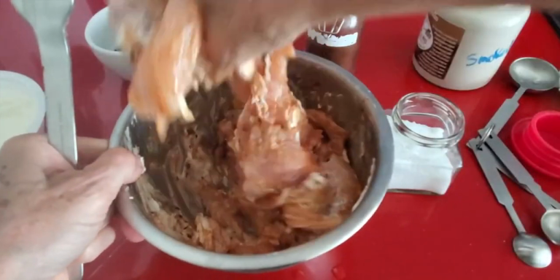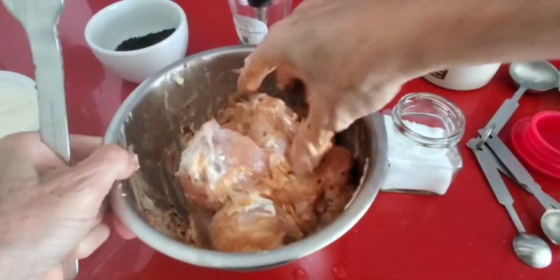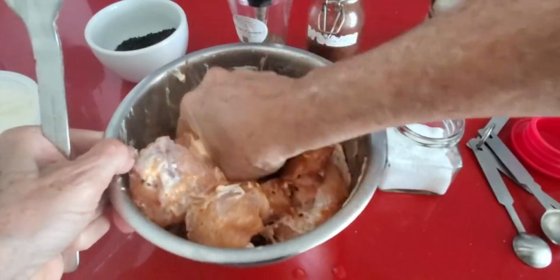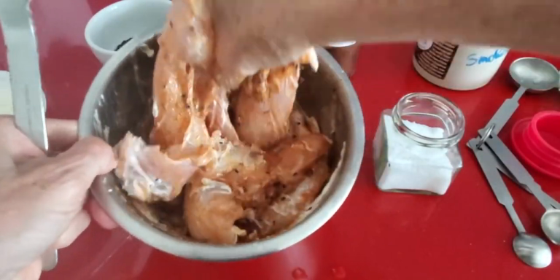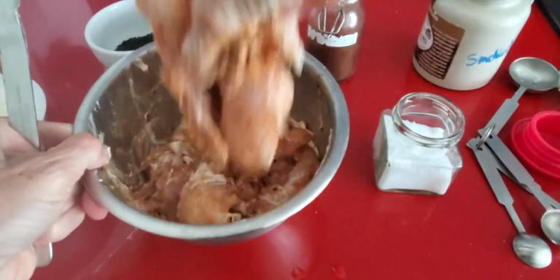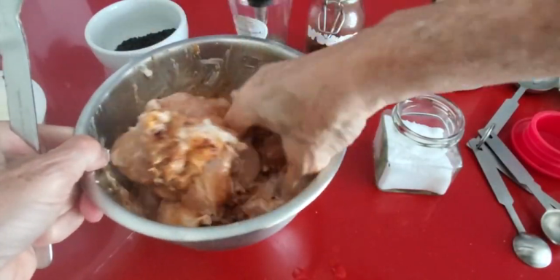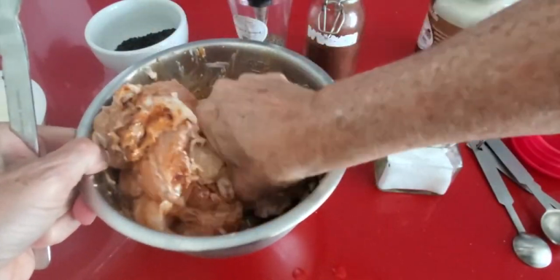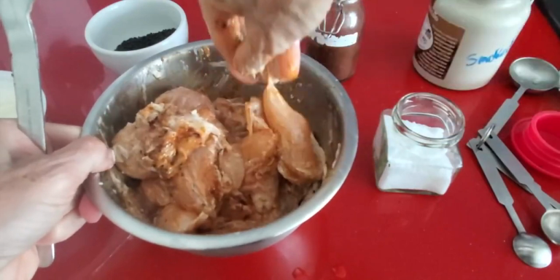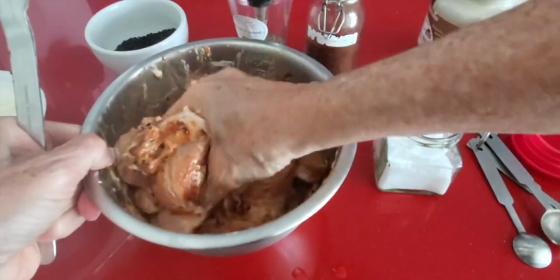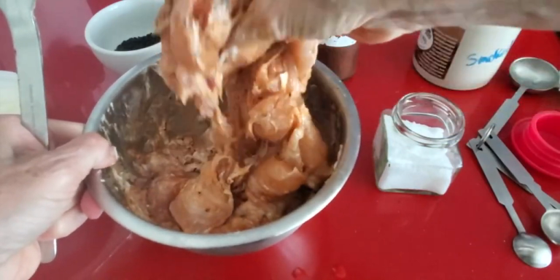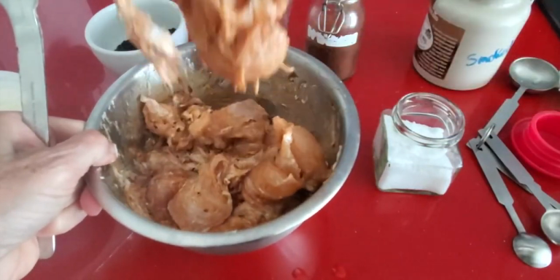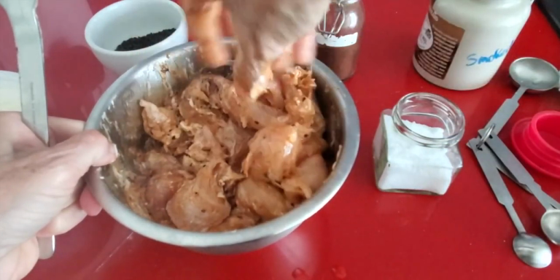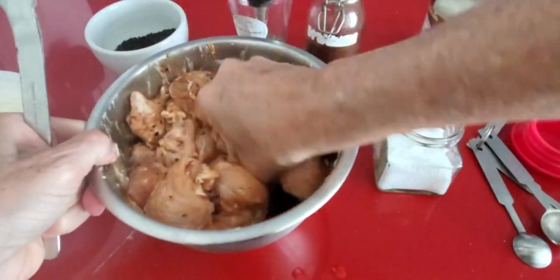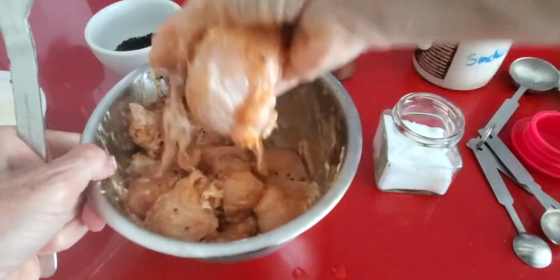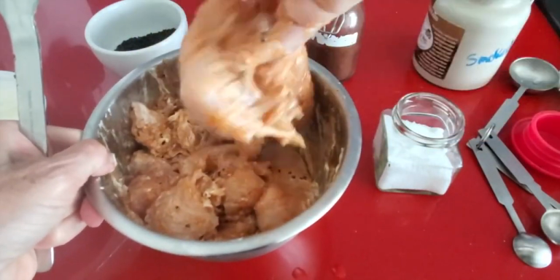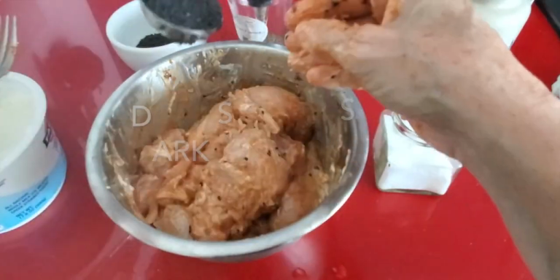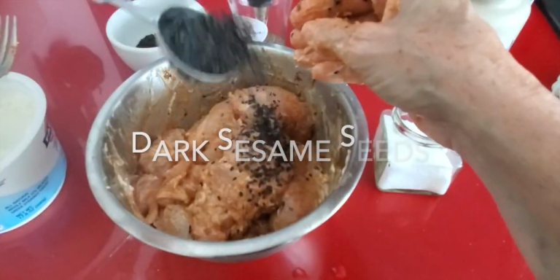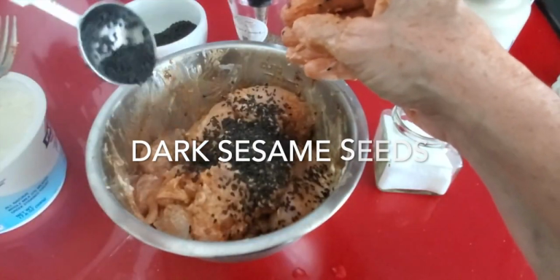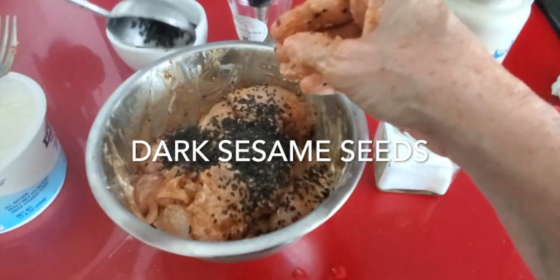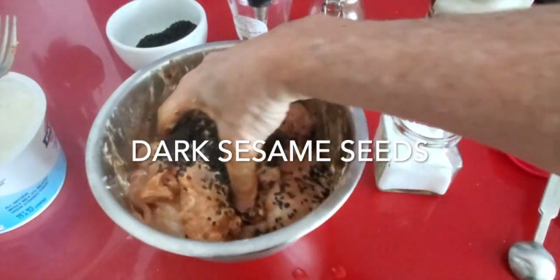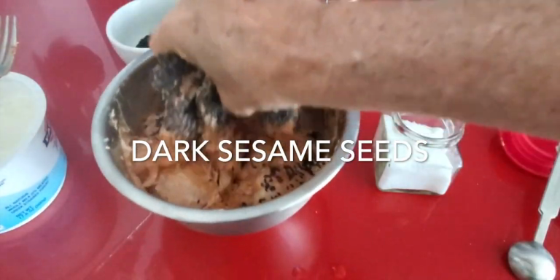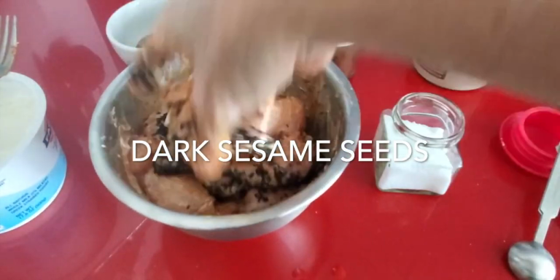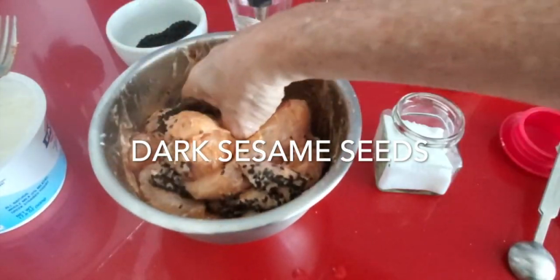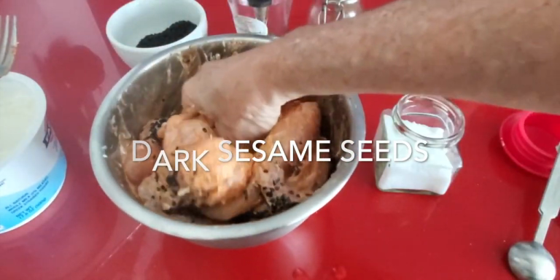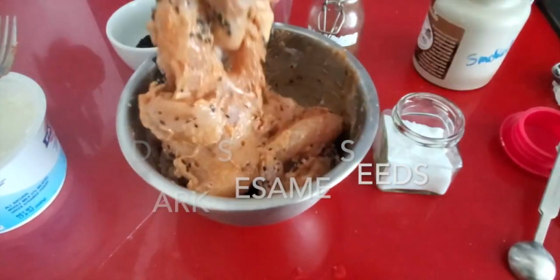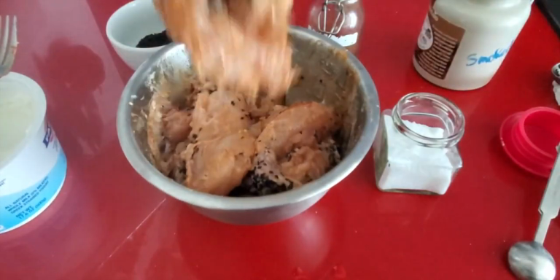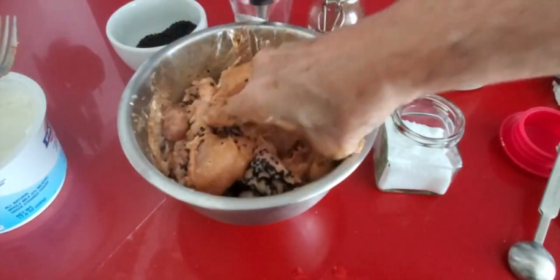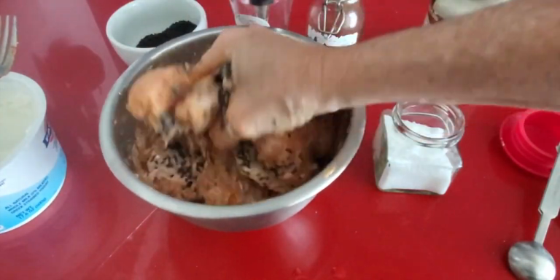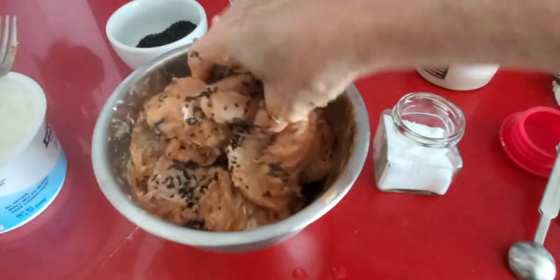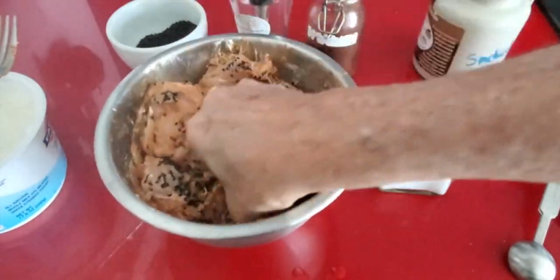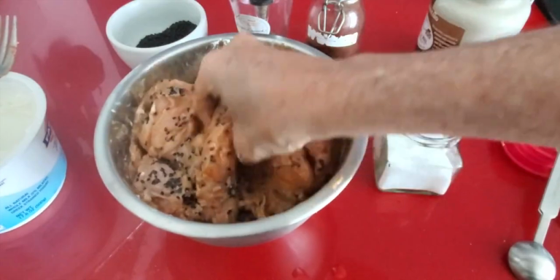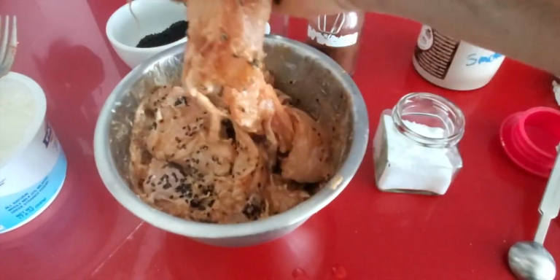We mix. I started mixing with a fork, but go ahead and mix it with your hands if it's for you at home, and you're ready to go. You can store them three days in the fridge, or freeze them.